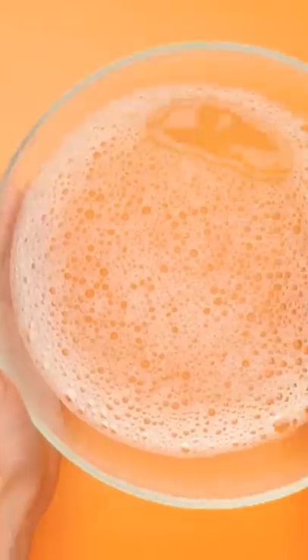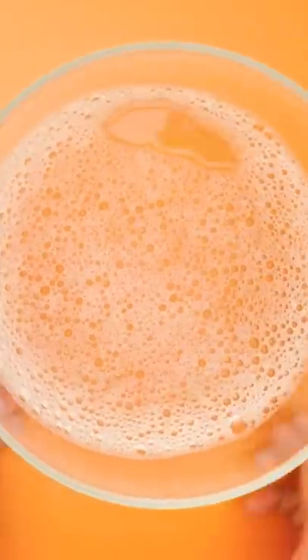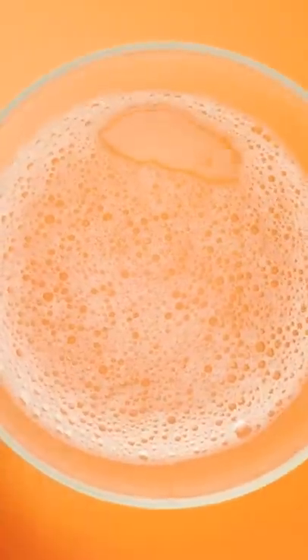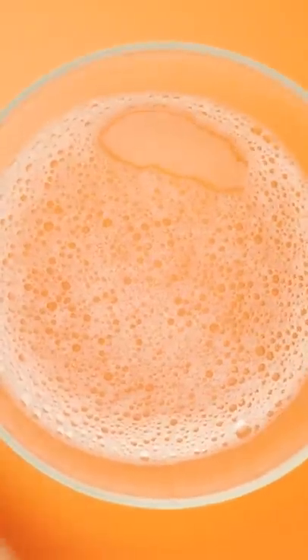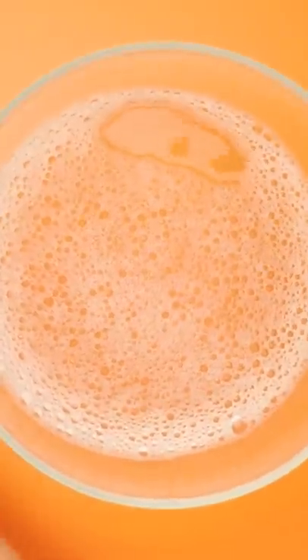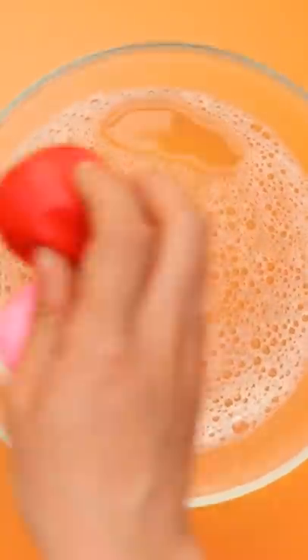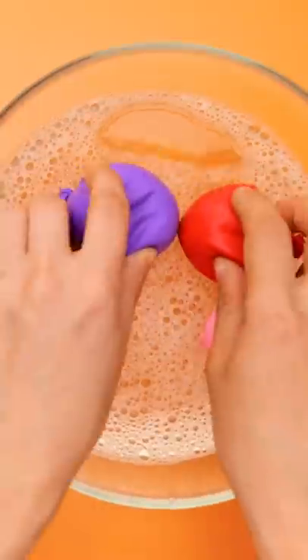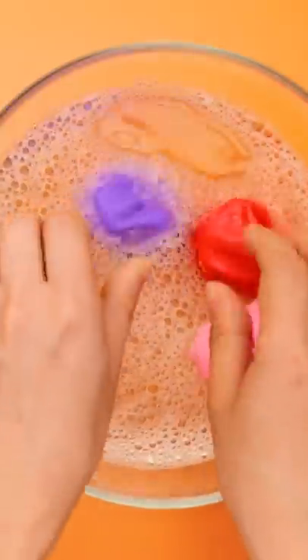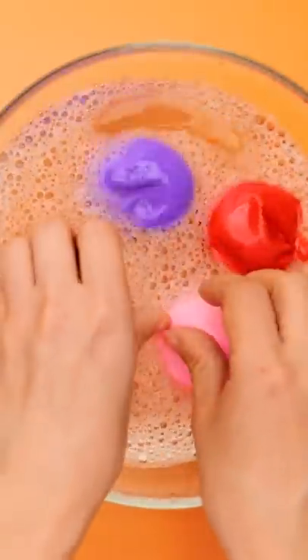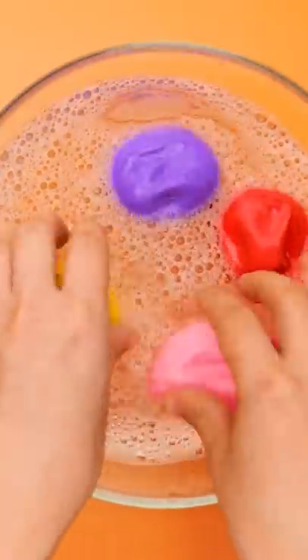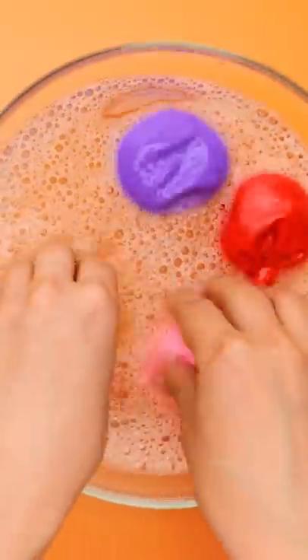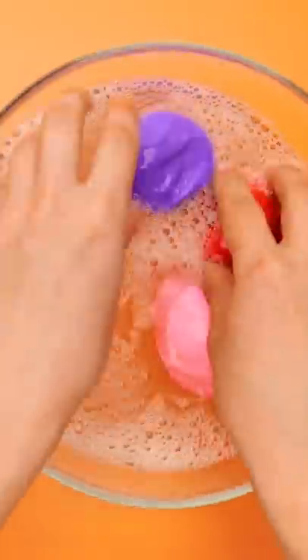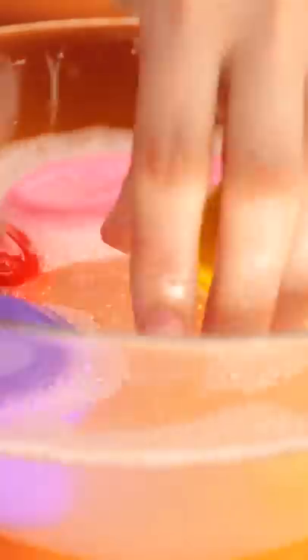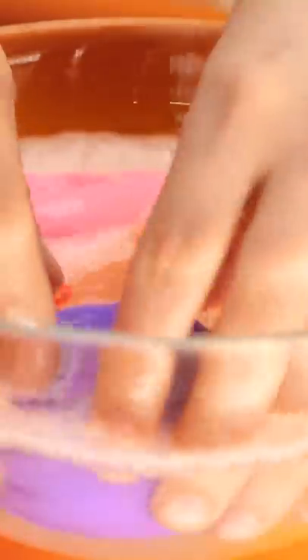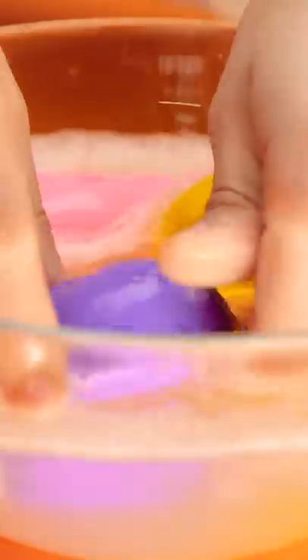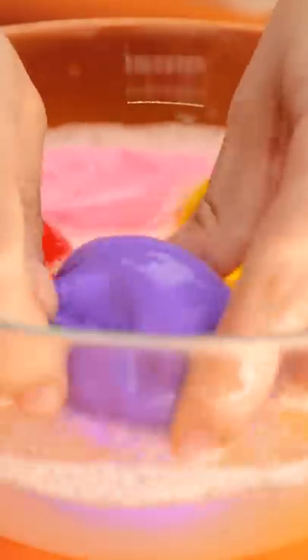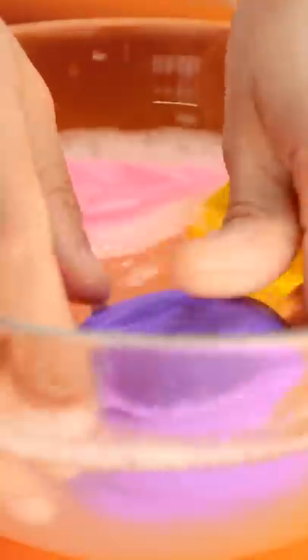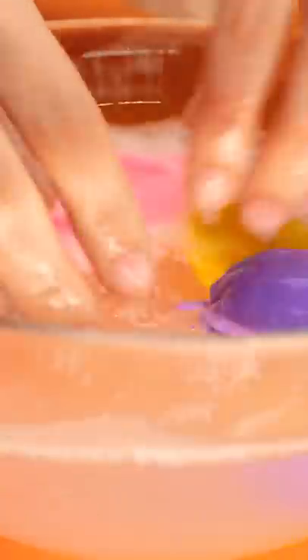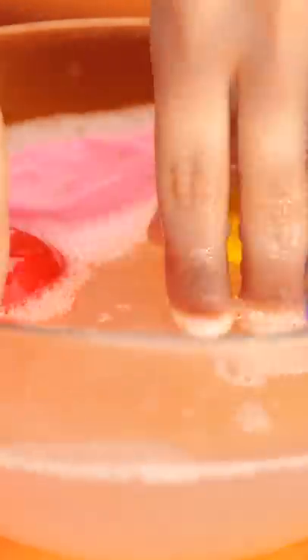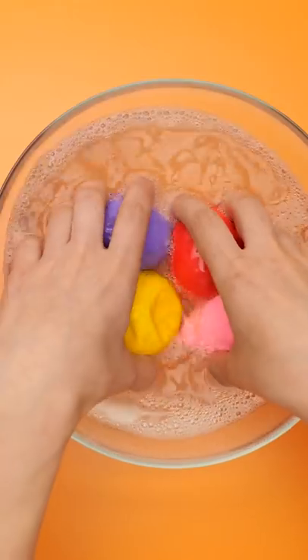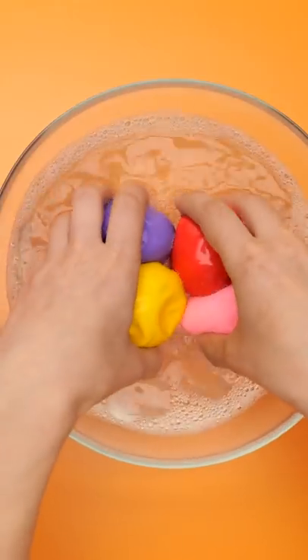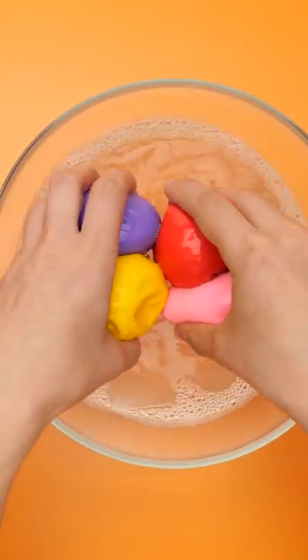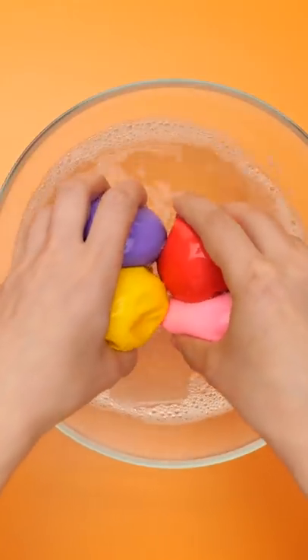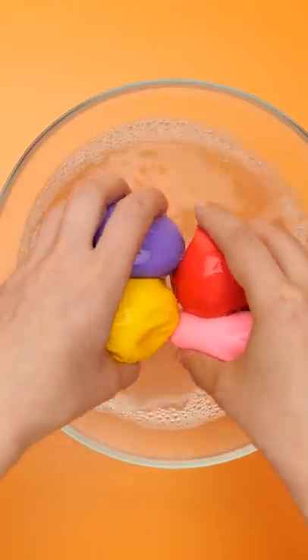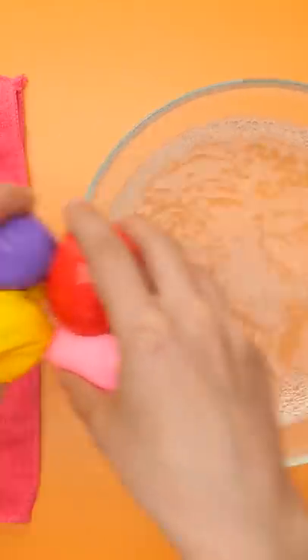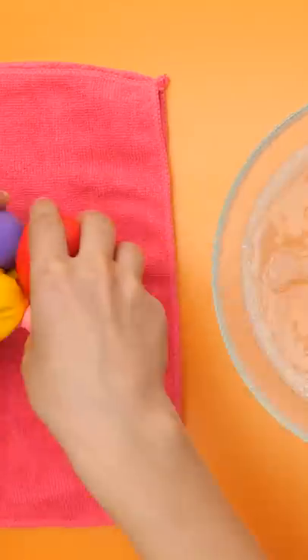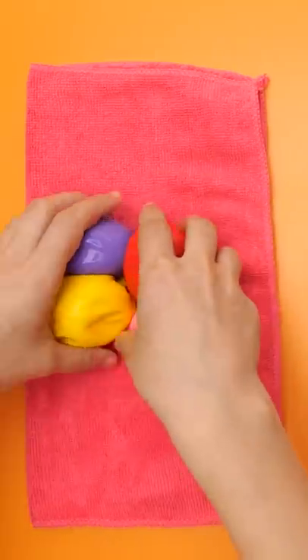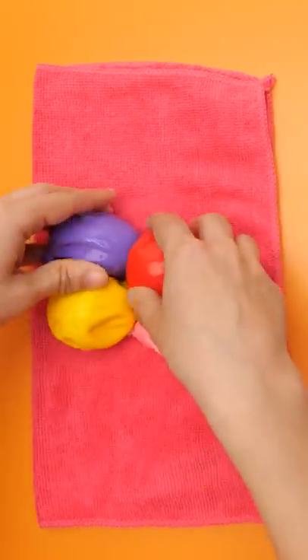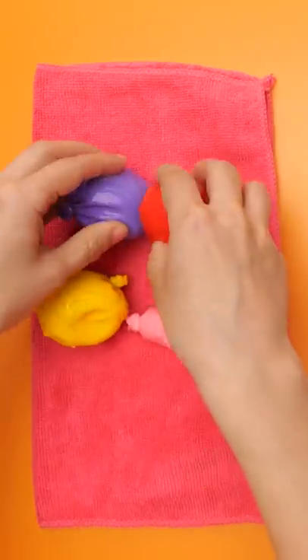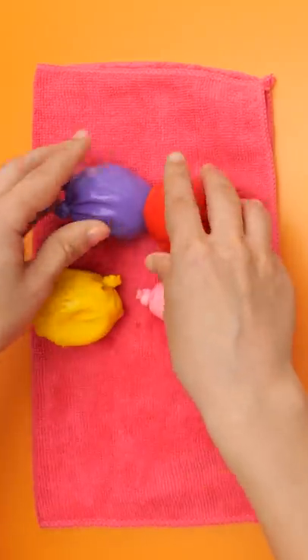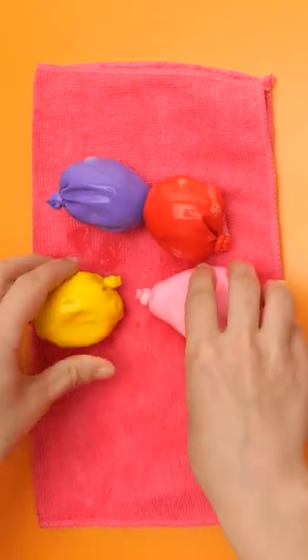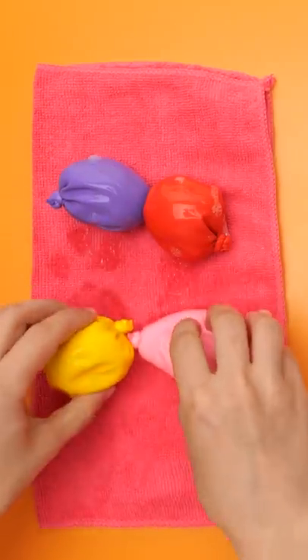Next, you'll need a bowl of soapy water. Place the balloons into the bowl. Move them around, coating them in the soapy water. Remove the balloons and dry on a towel.